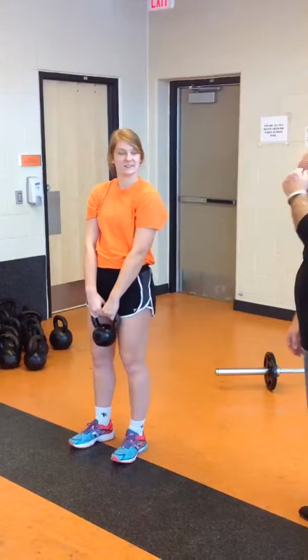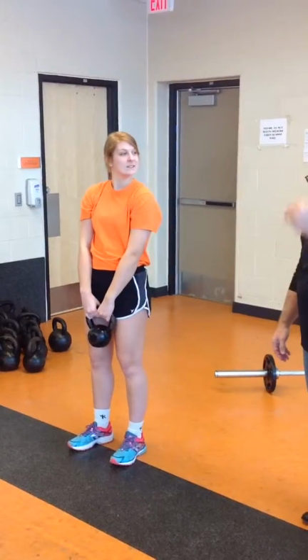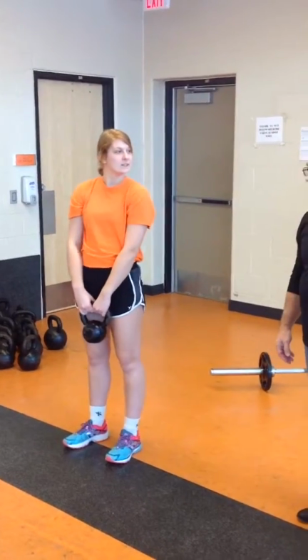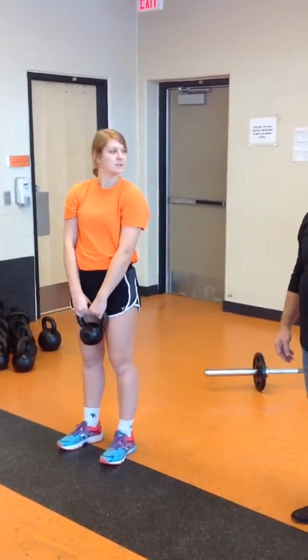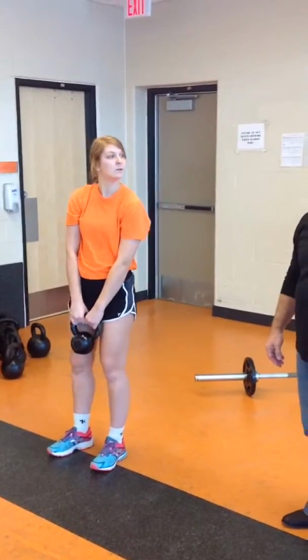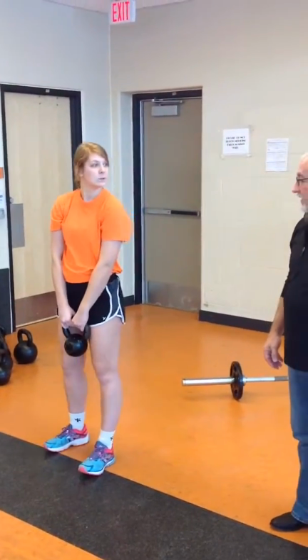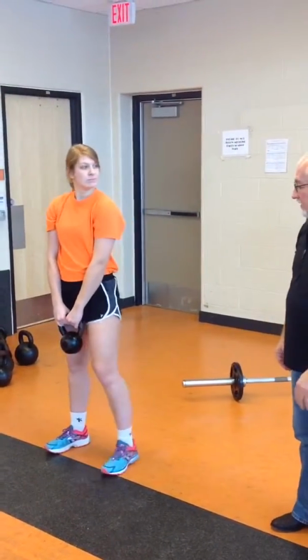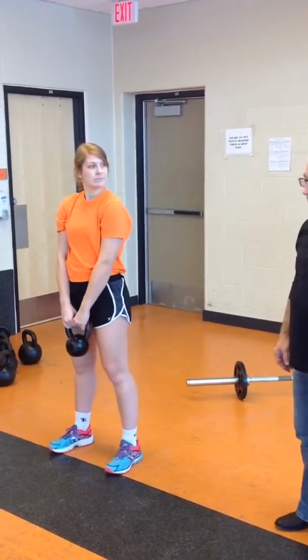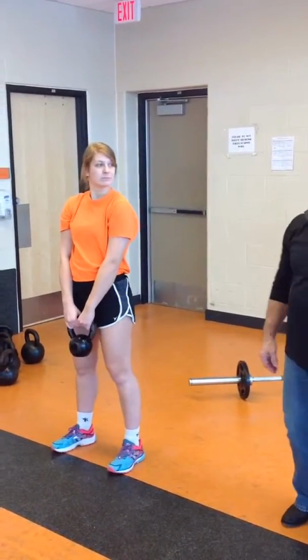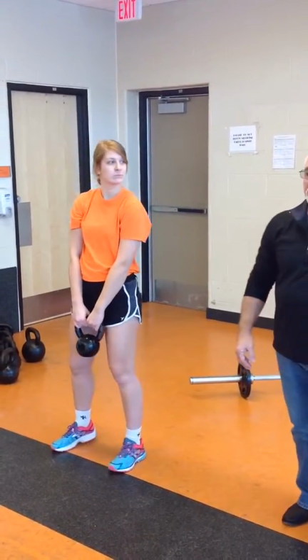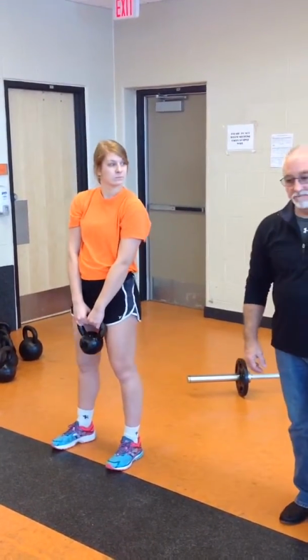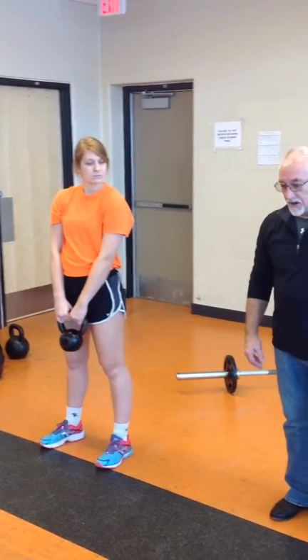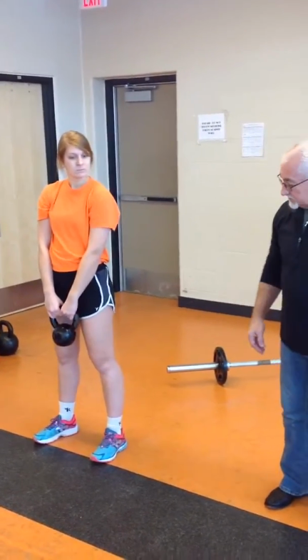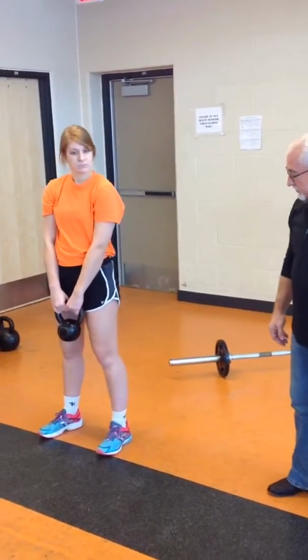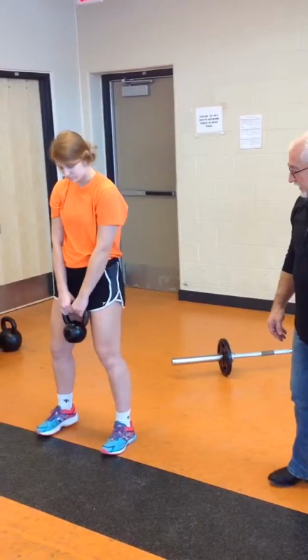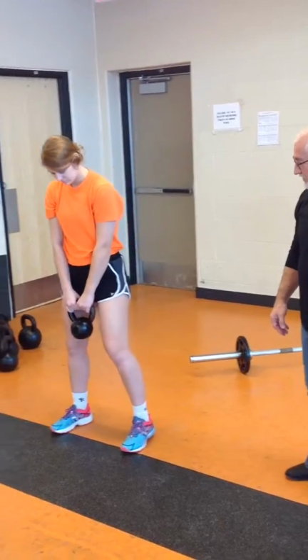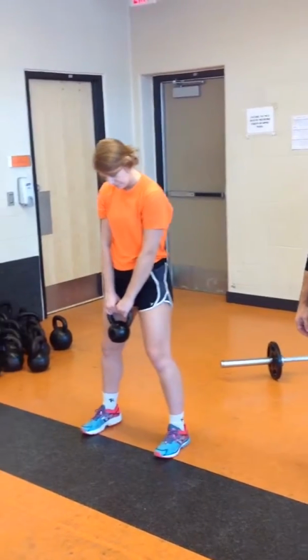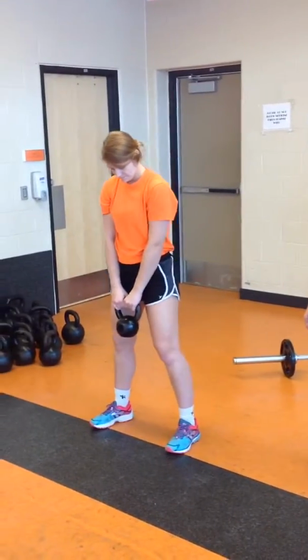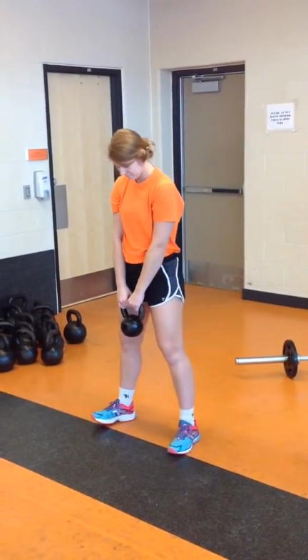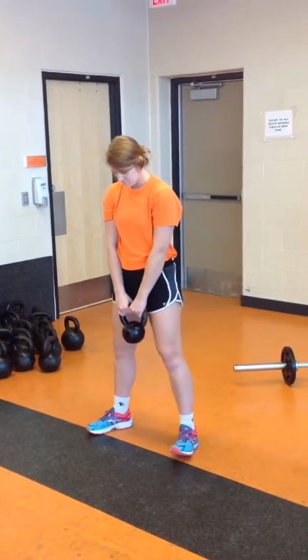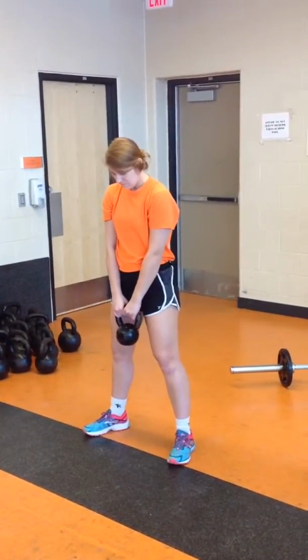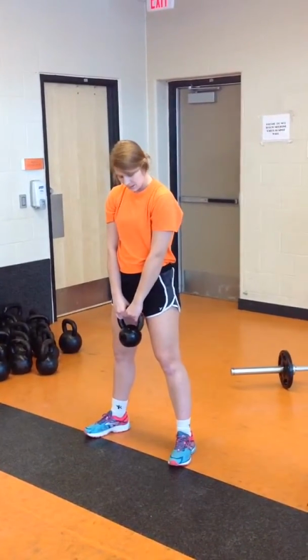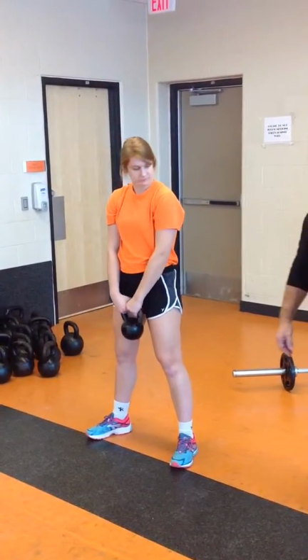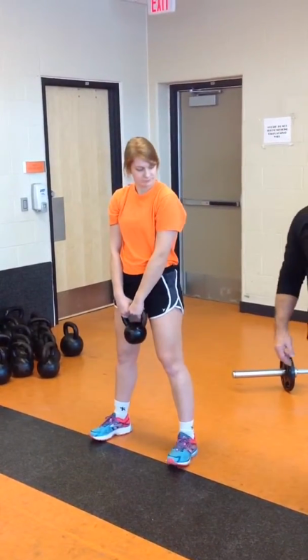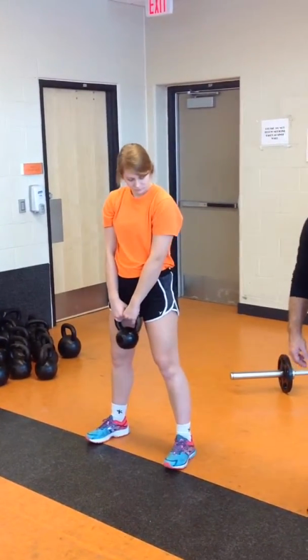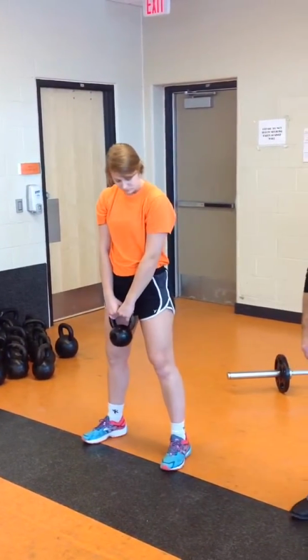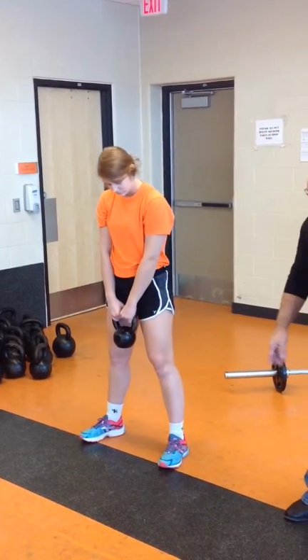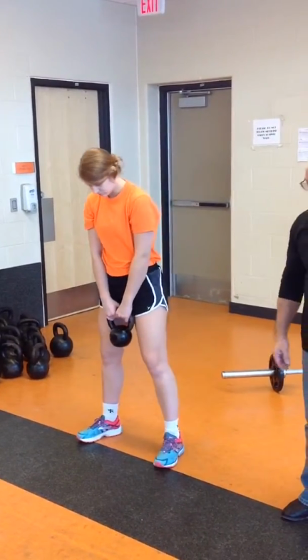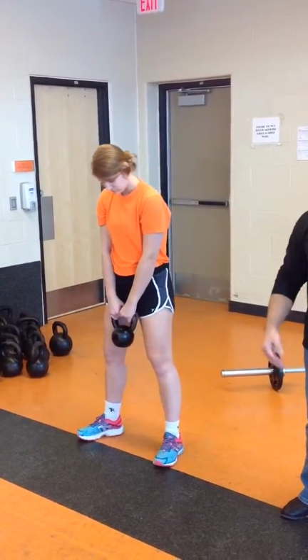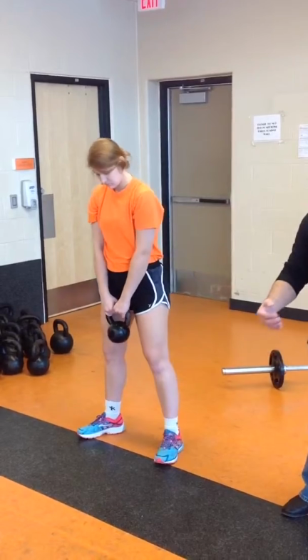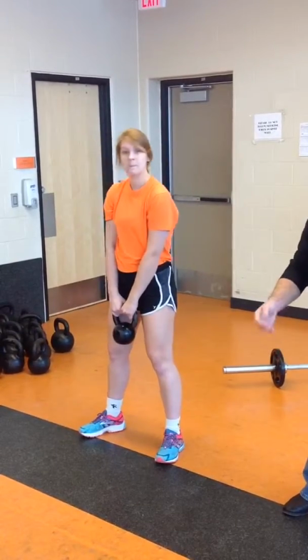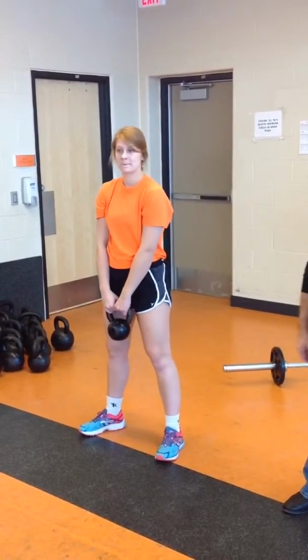Kettlebell swings. Once again, you have to establish your pace. Everybody's going to be a little bit different. You don't want to get too wide here. You'll slightly toe out so that you won't run forward.